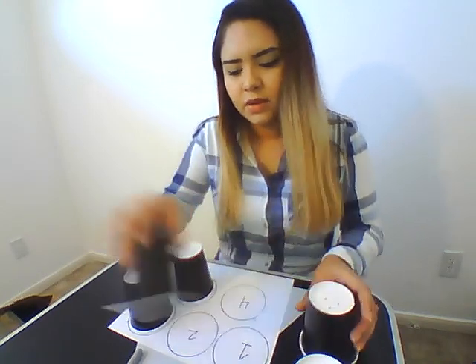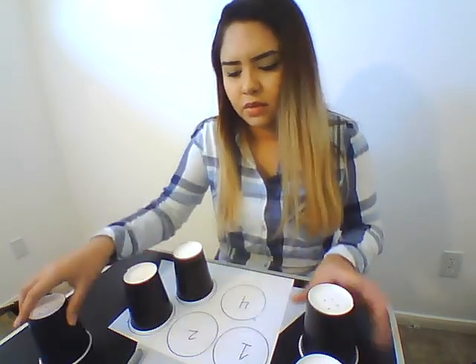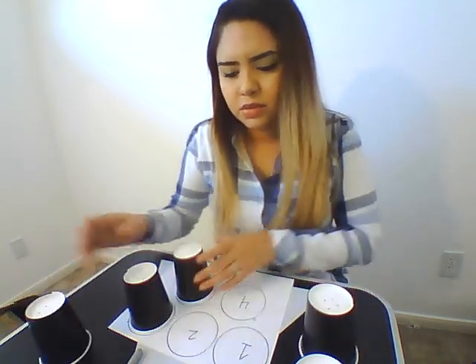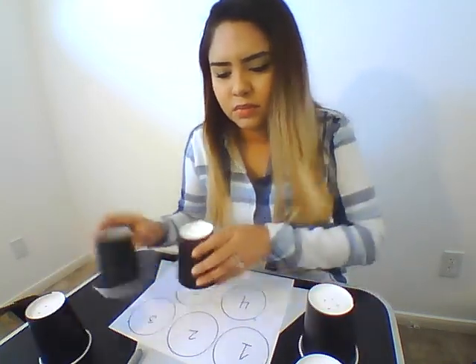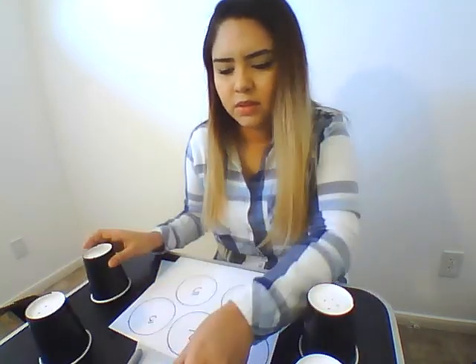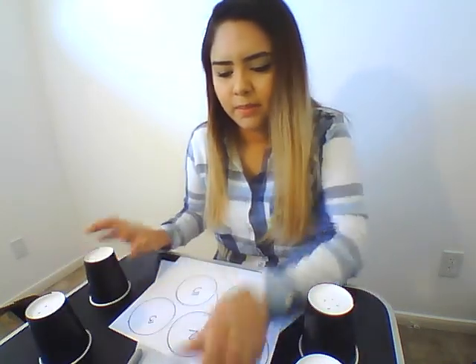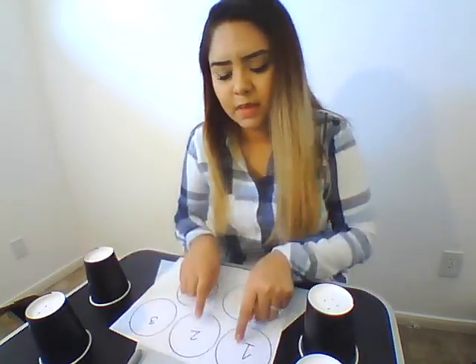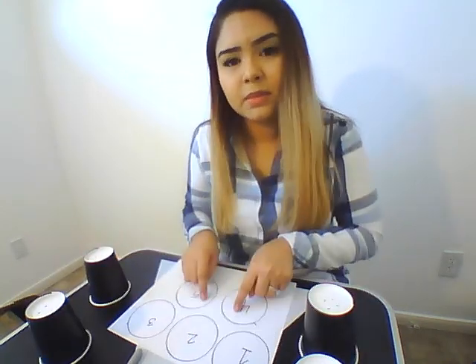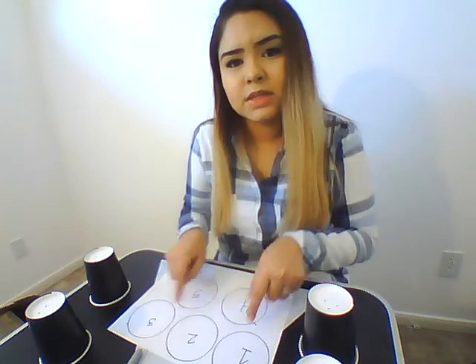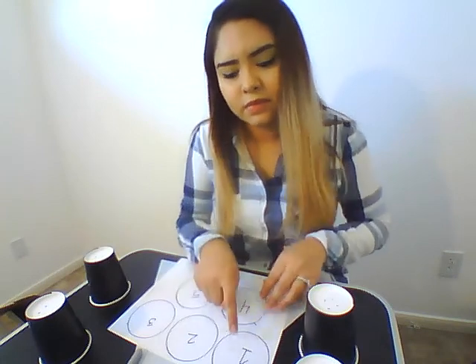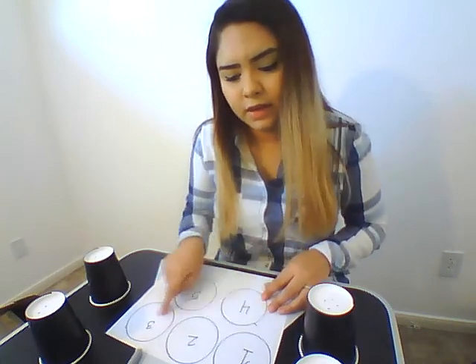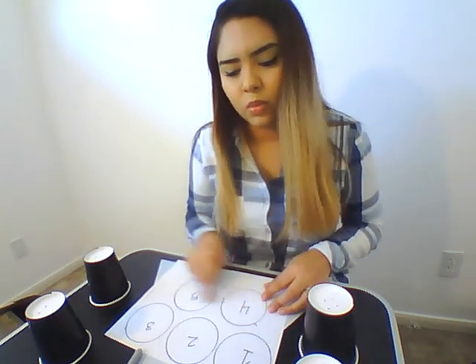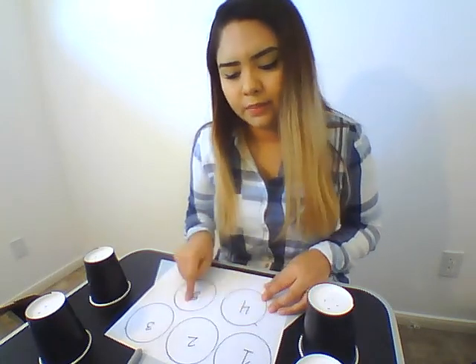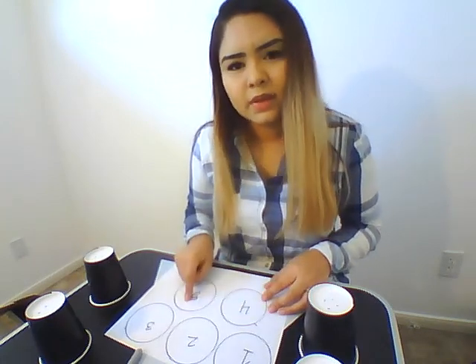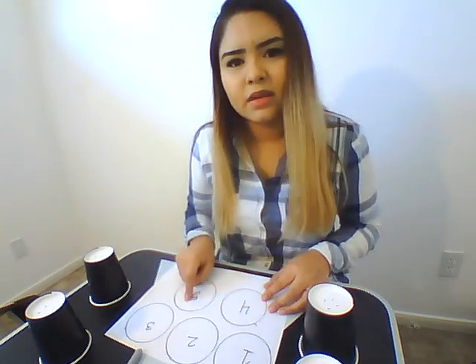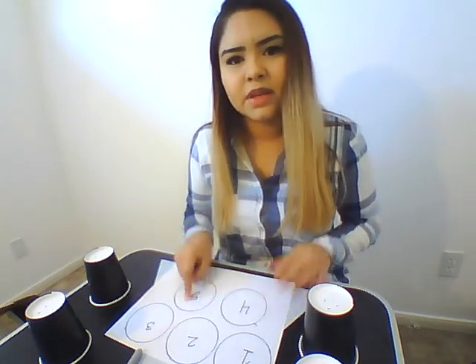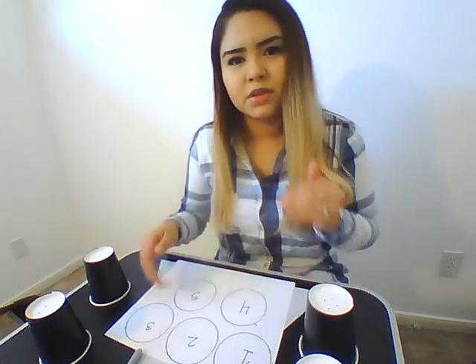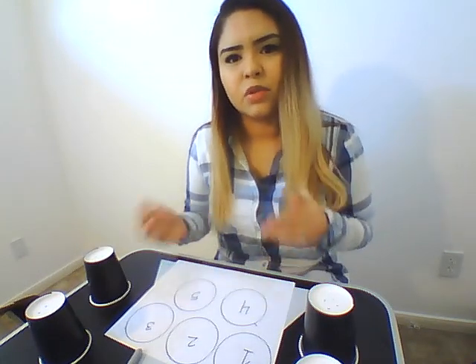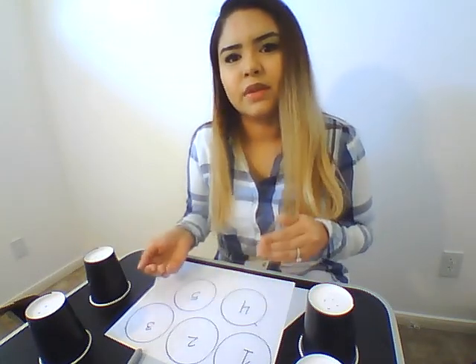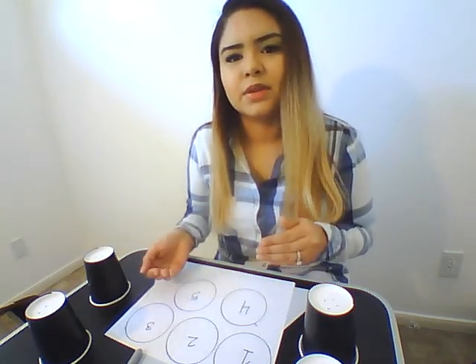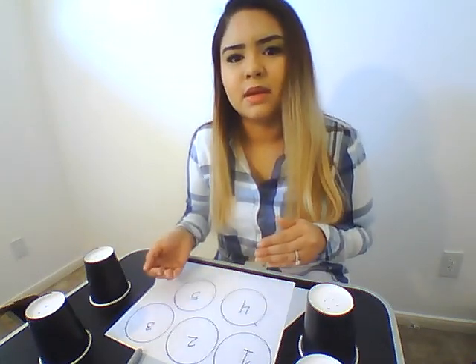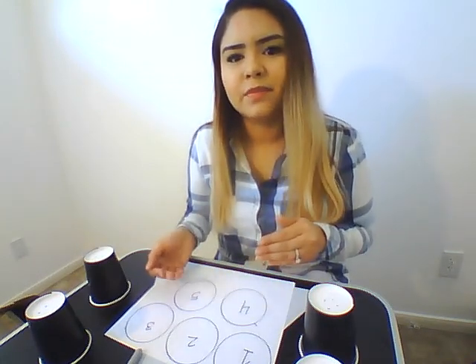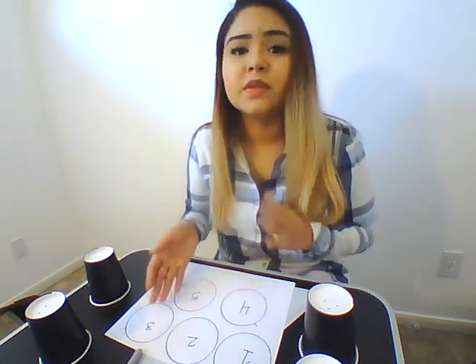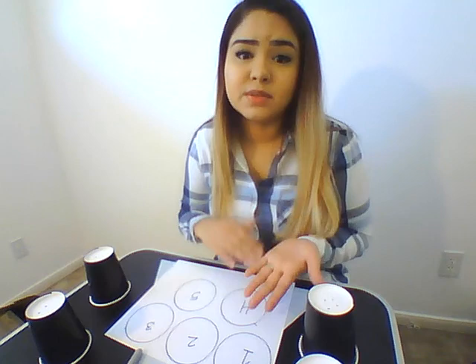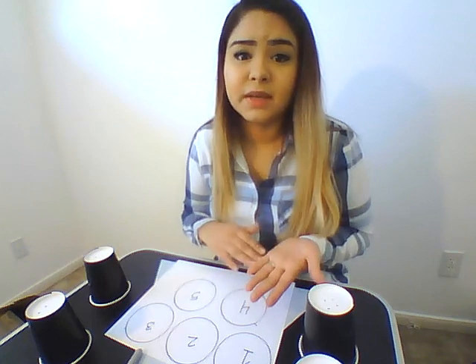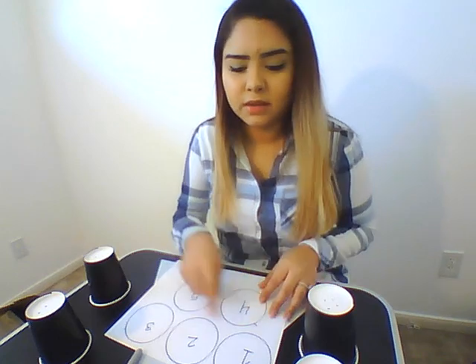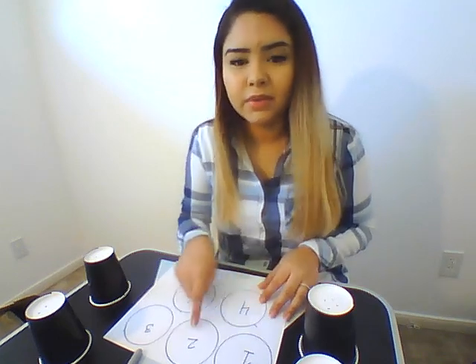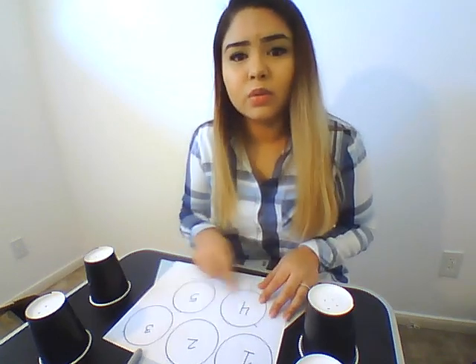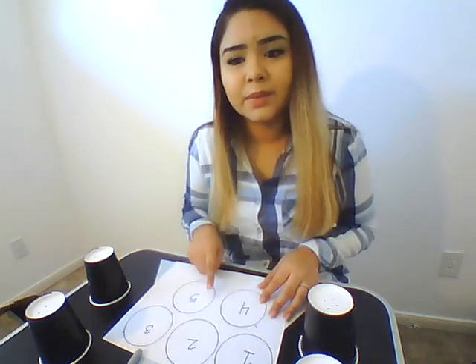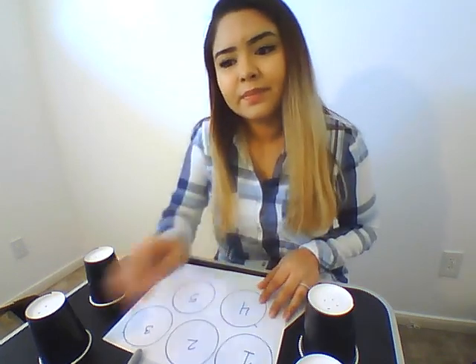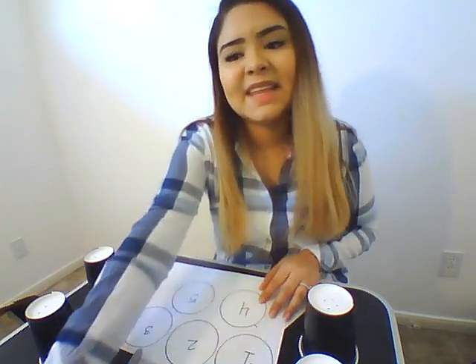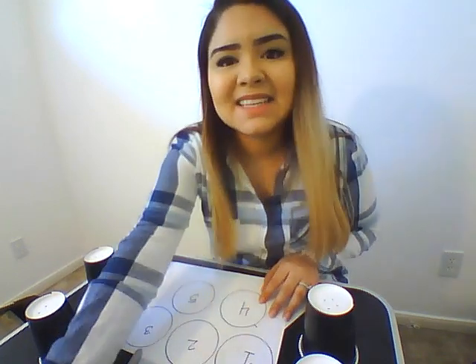You can also mix up the numbers instead of writing them in order. If your kids know more of the numbers, mix them up; if they're just beginning, then you can write it in order. And that's the activity.